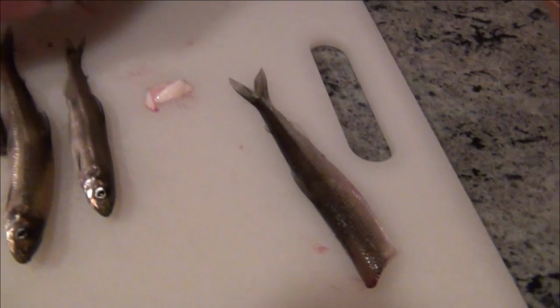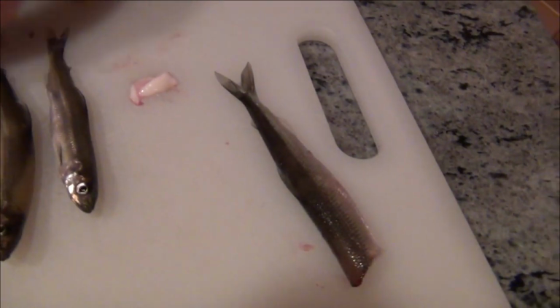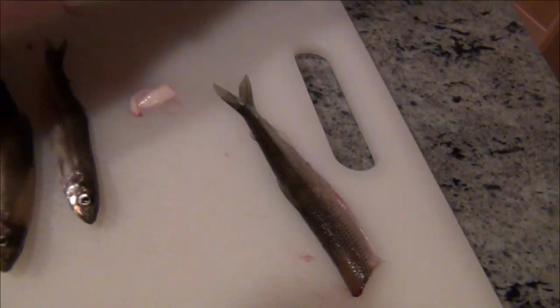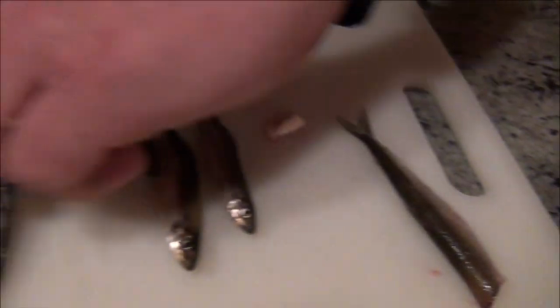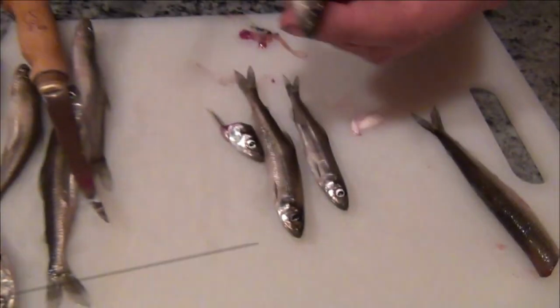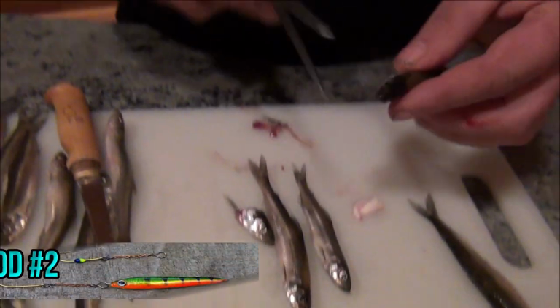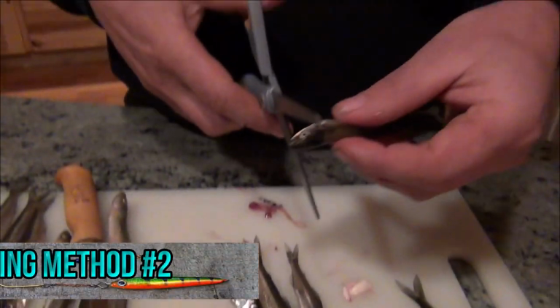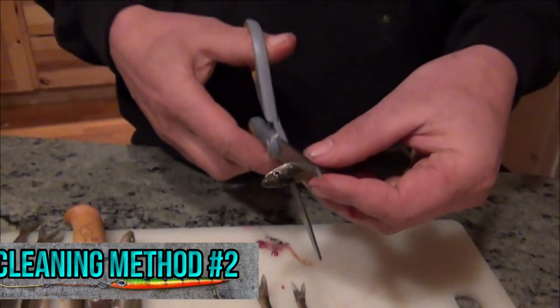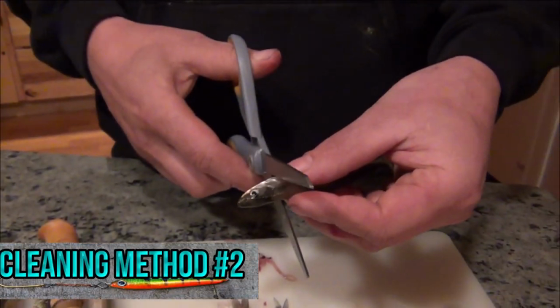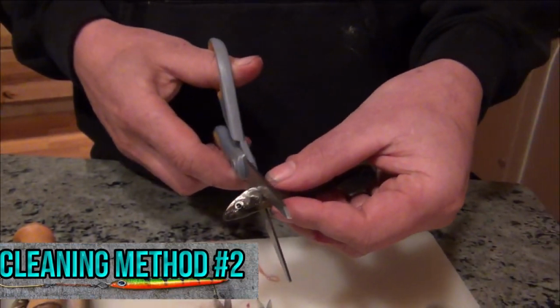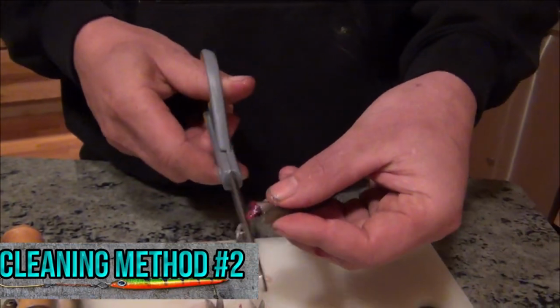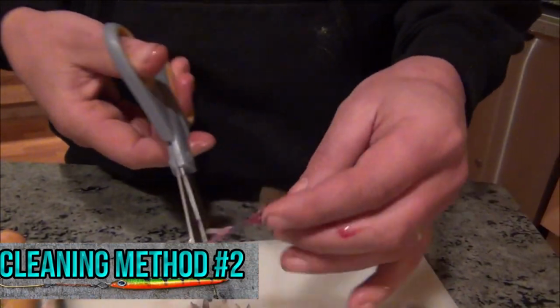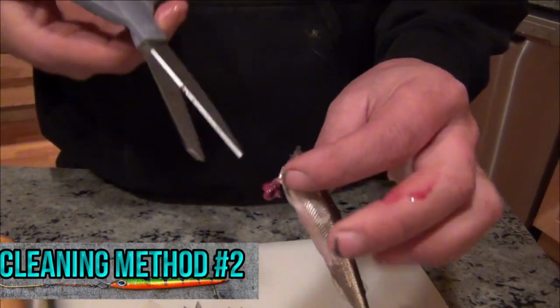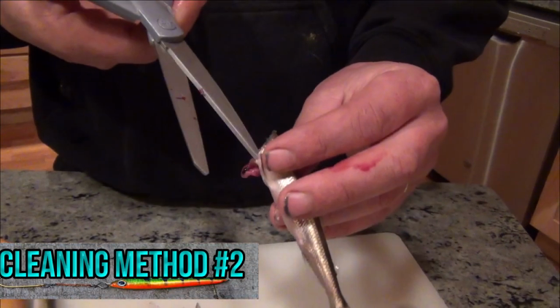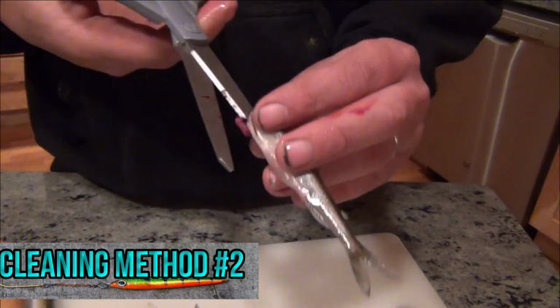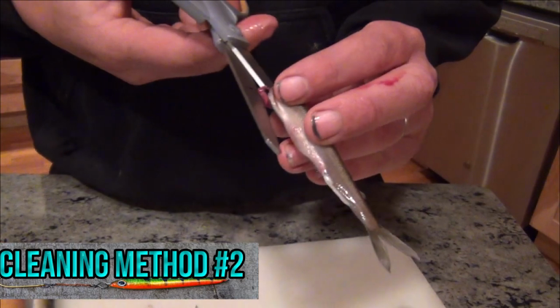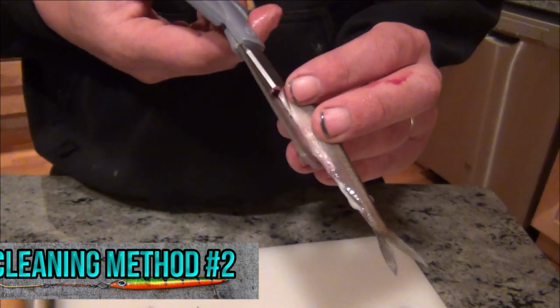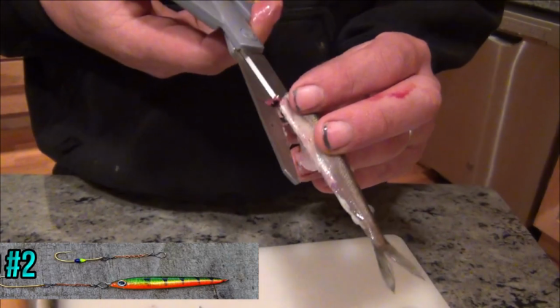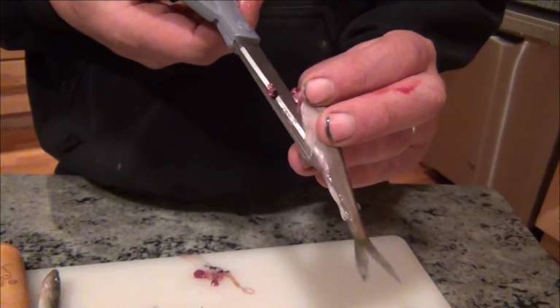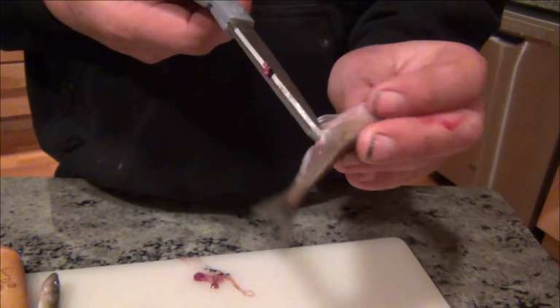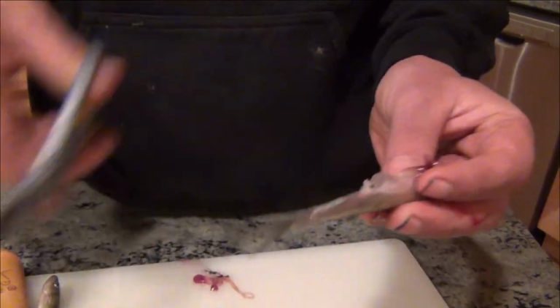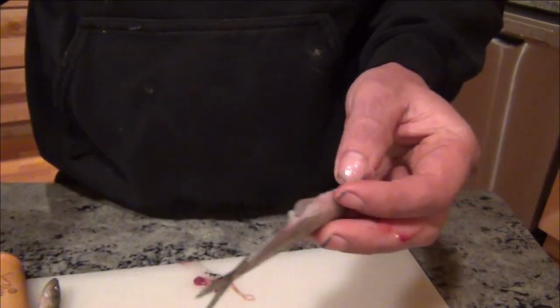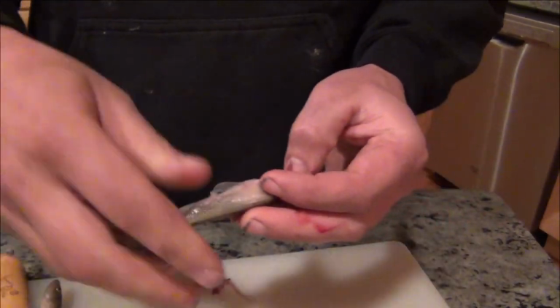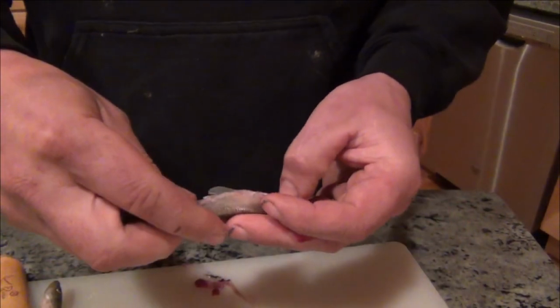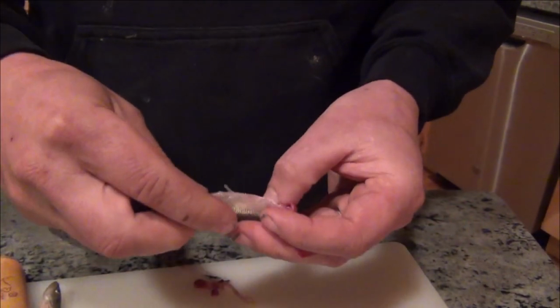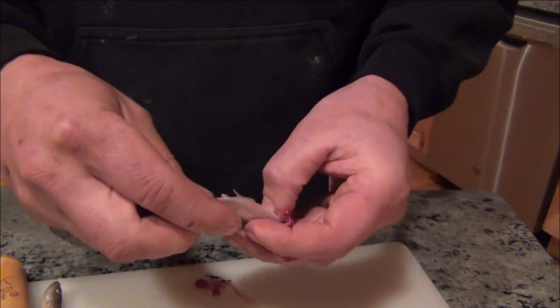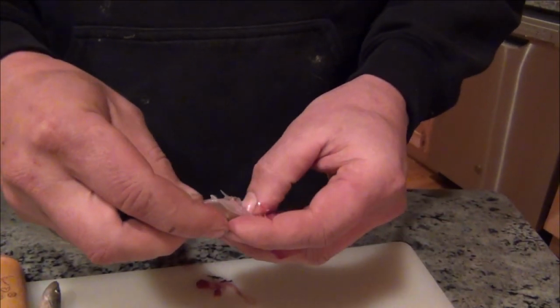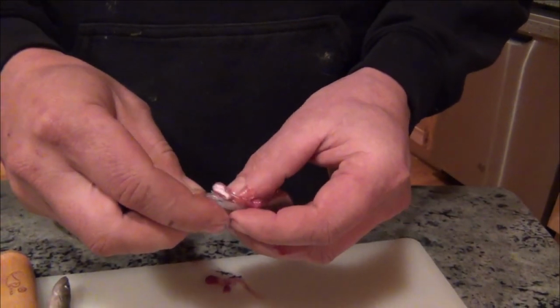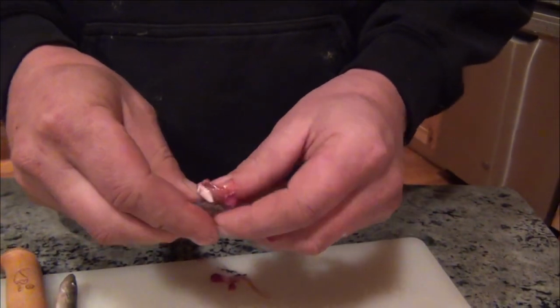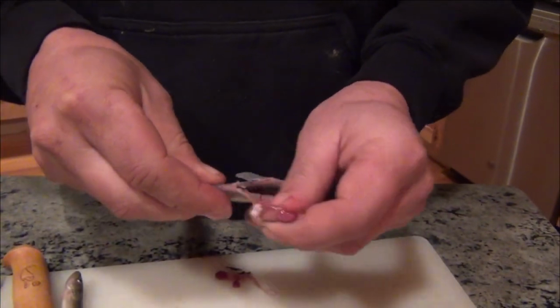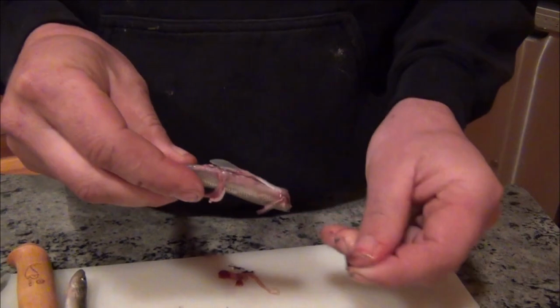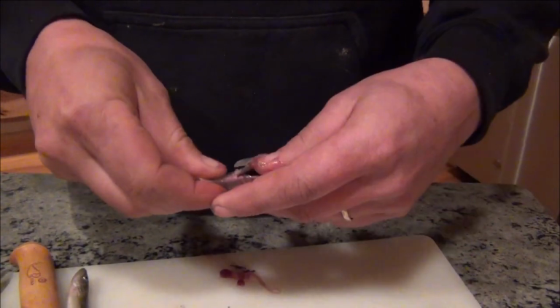Another way — sometimes a lot quicker if you're doing a whole bucket full of these — is the scissors. One cut here, one there, and clean it out and rinse.